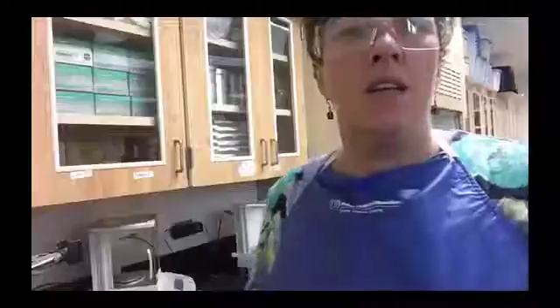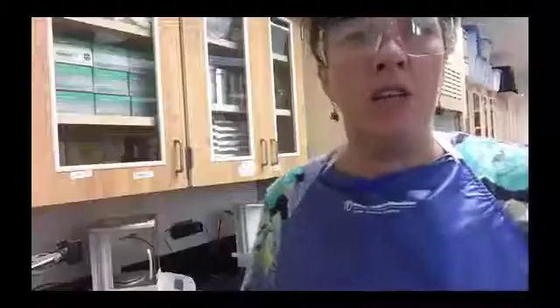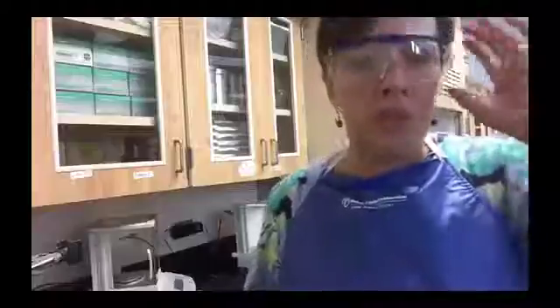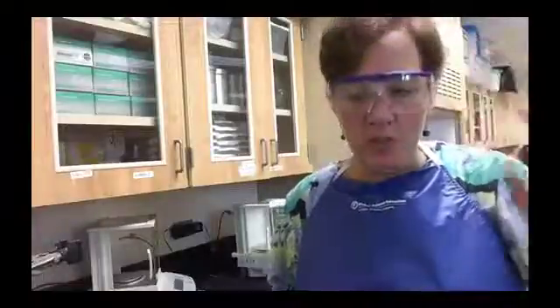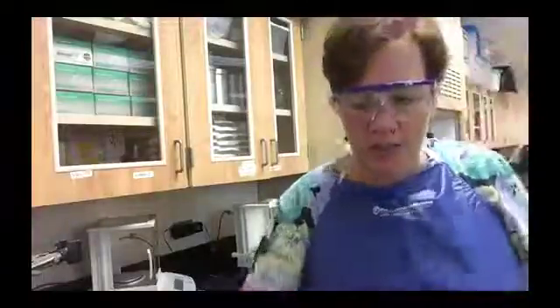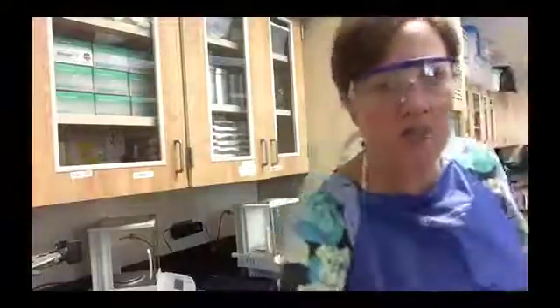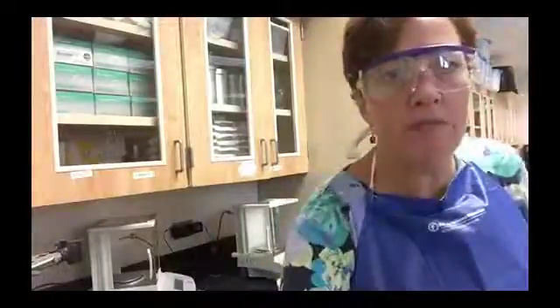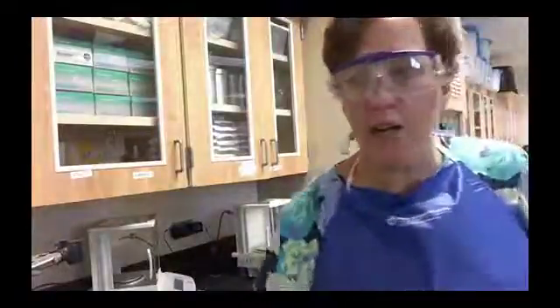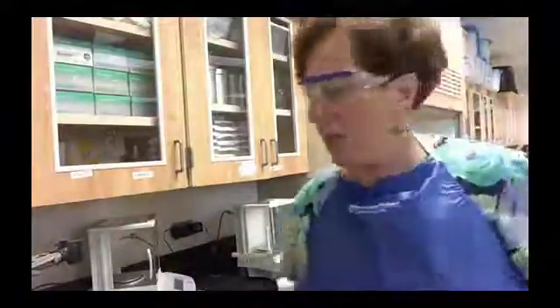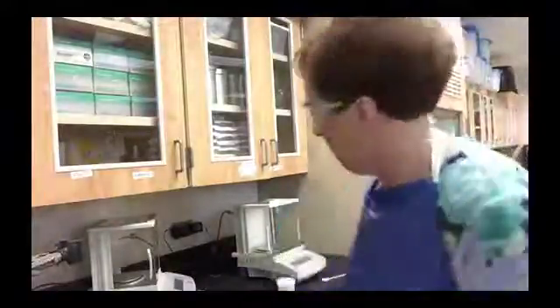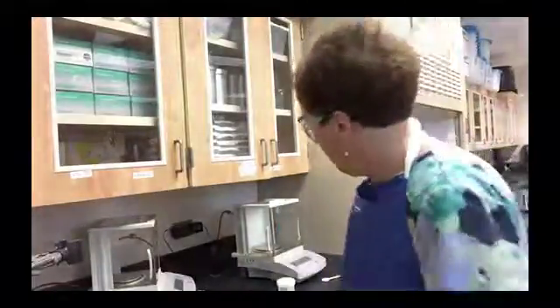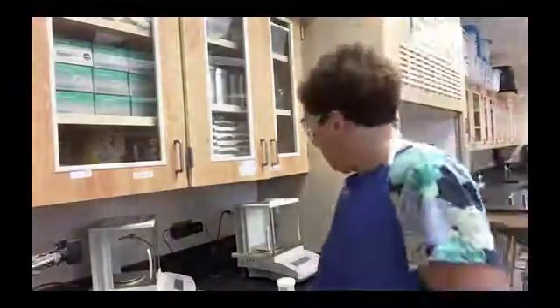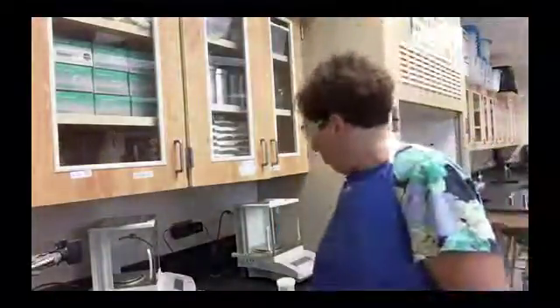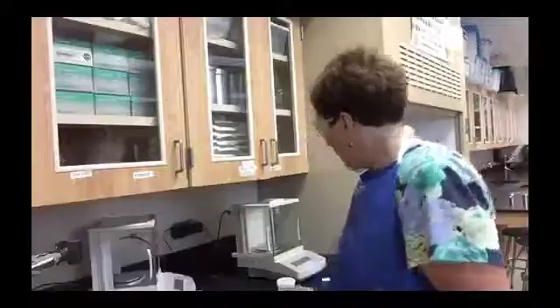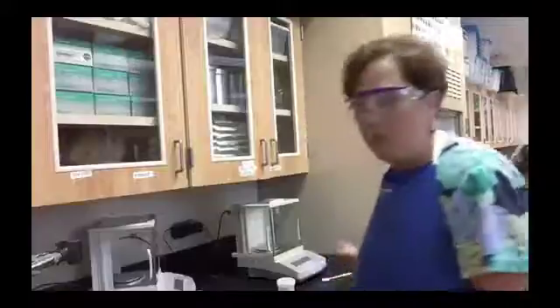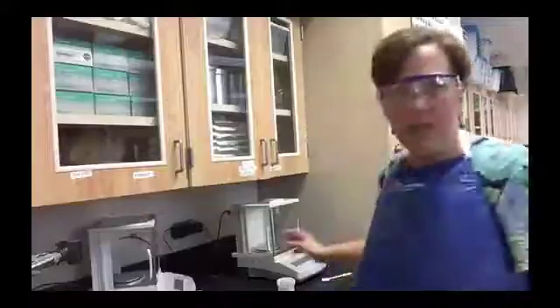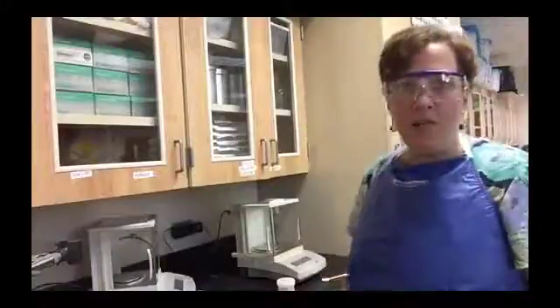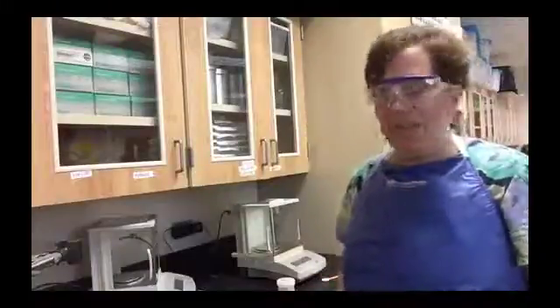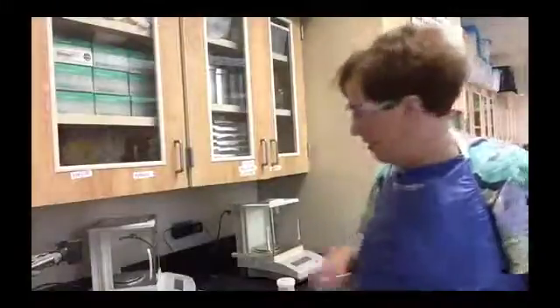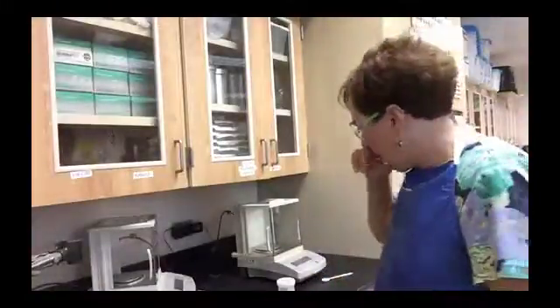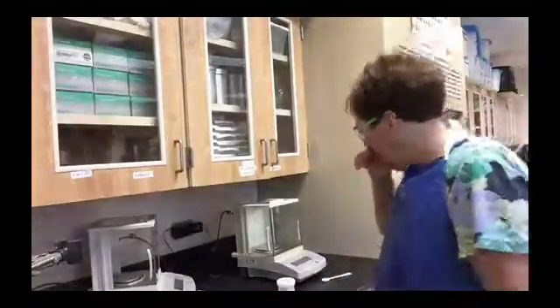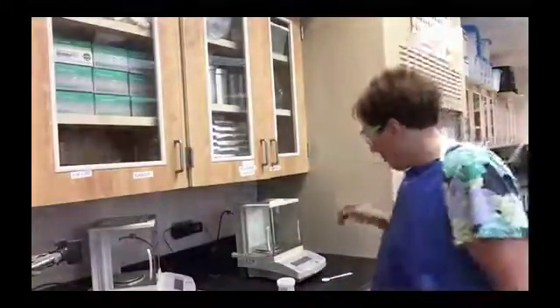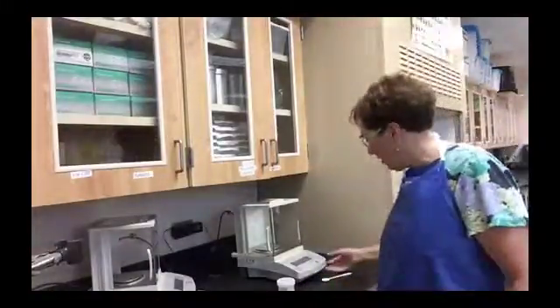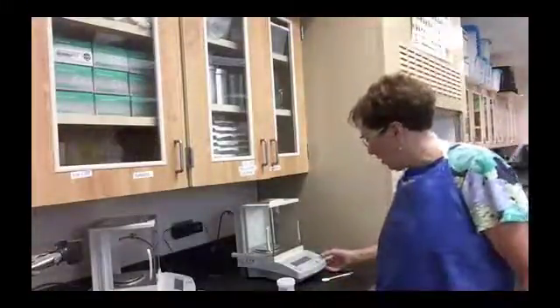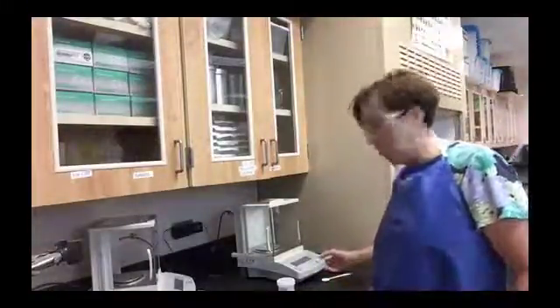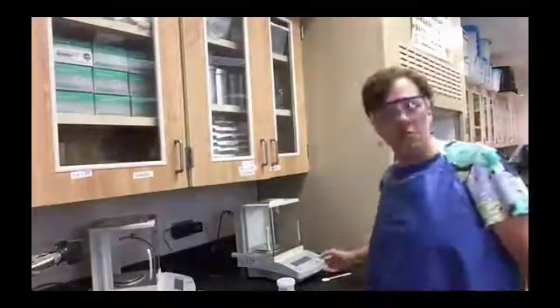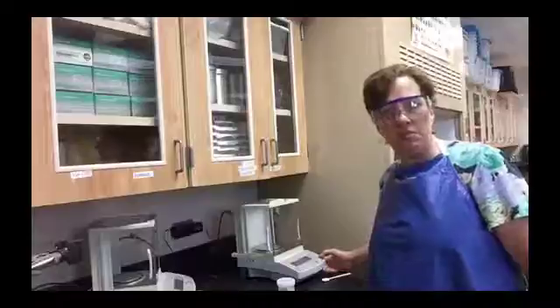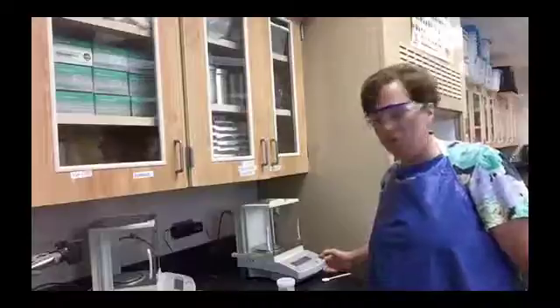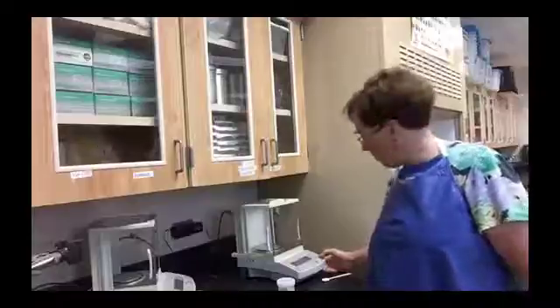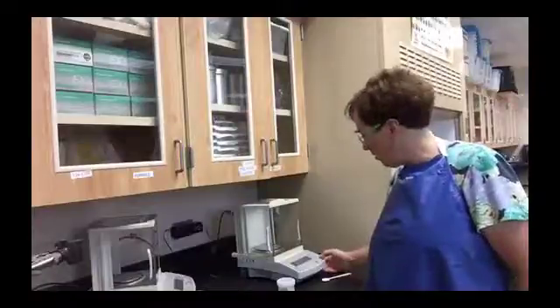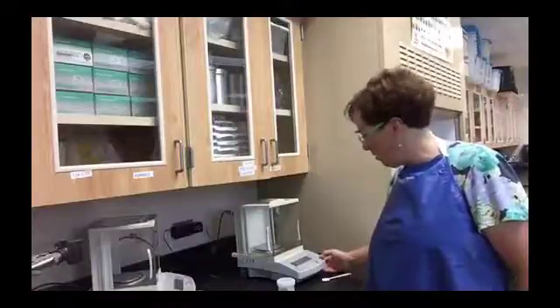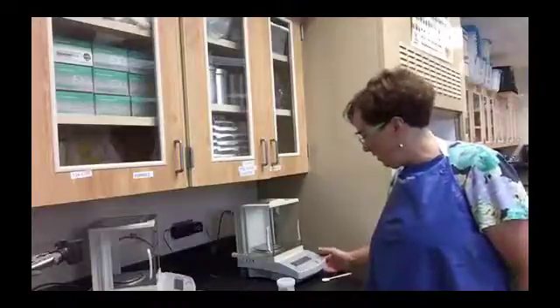In this video, I'm going to show you some of the techniques required for the Hydrate Lab. We're going to be using these electronic balances — I'm sure you've used them before — so the first thing you want to do is tare the balance.